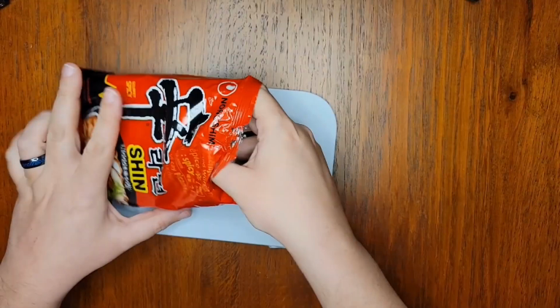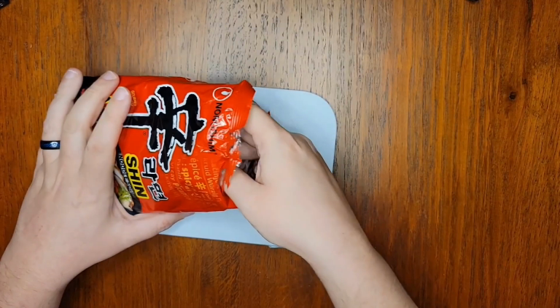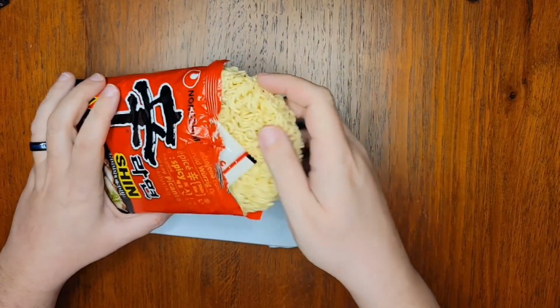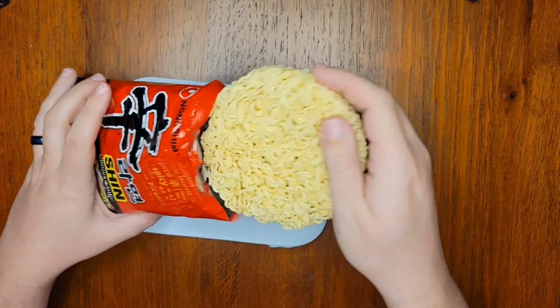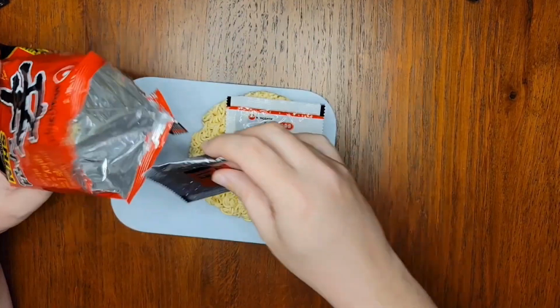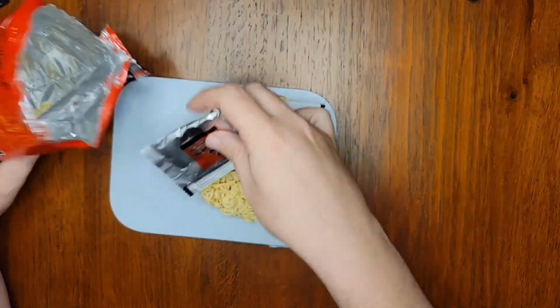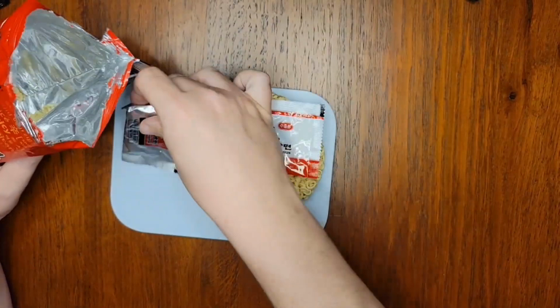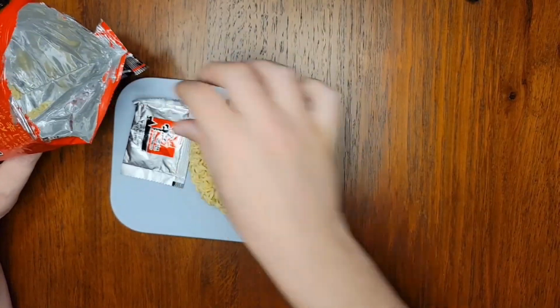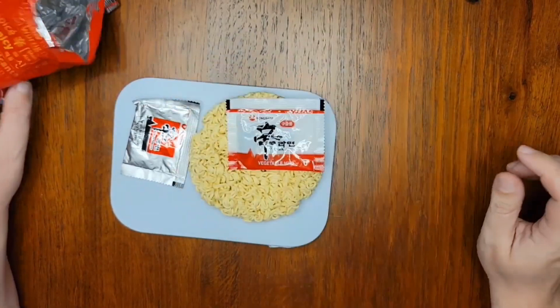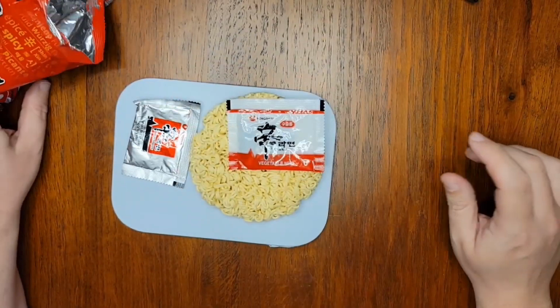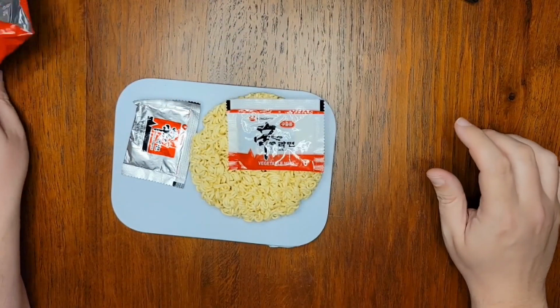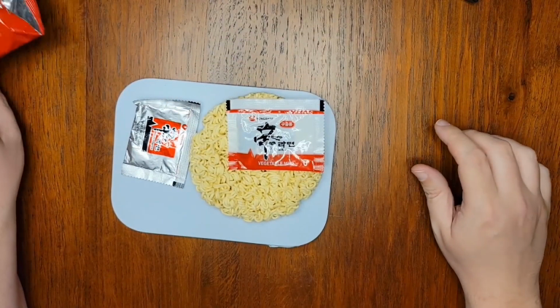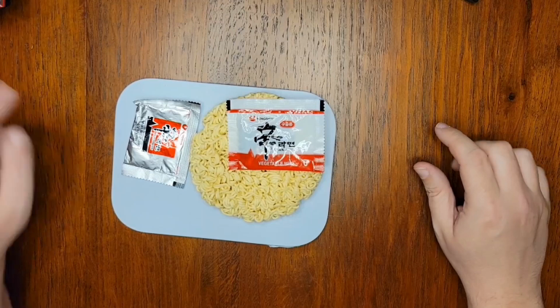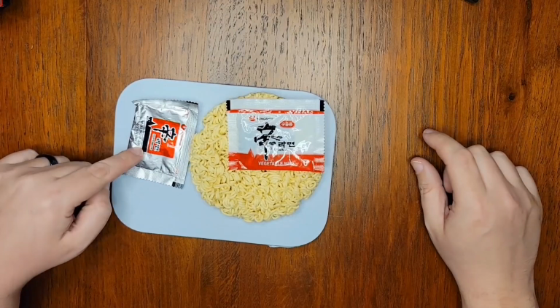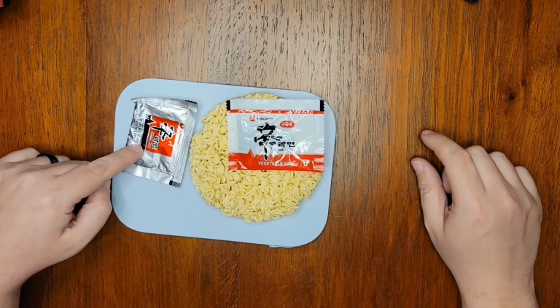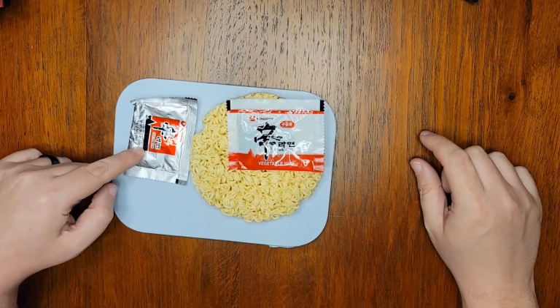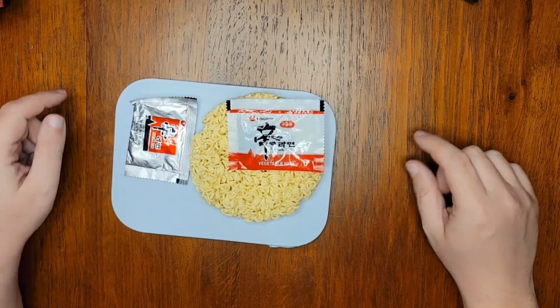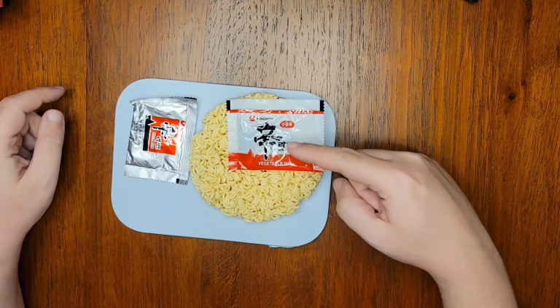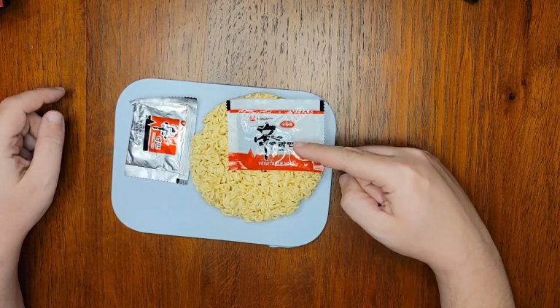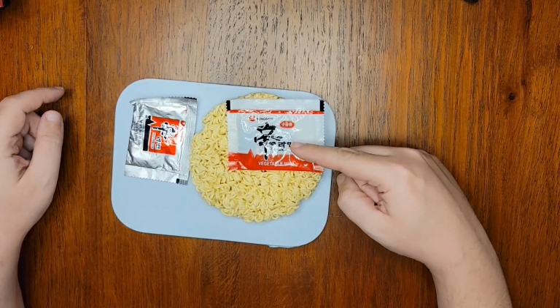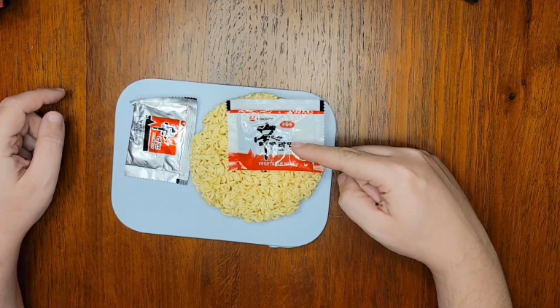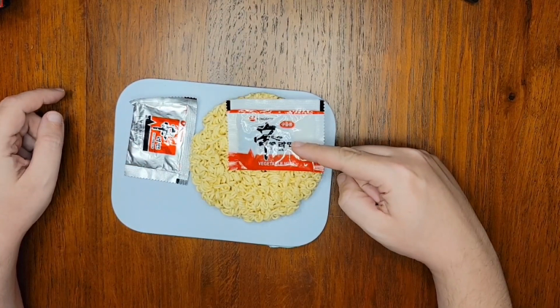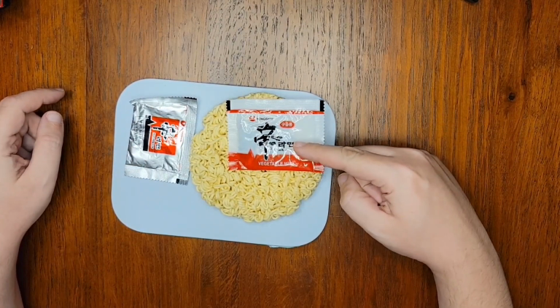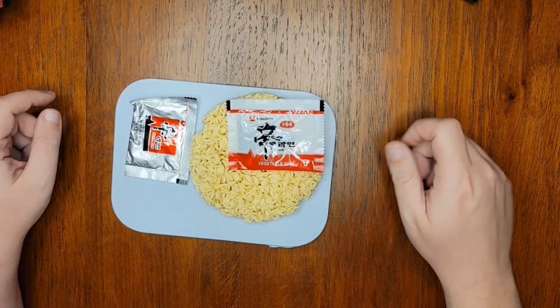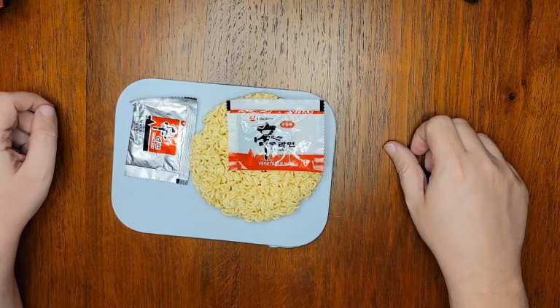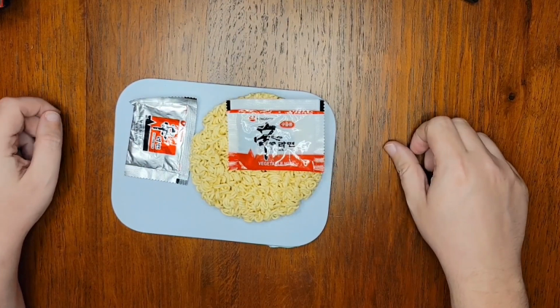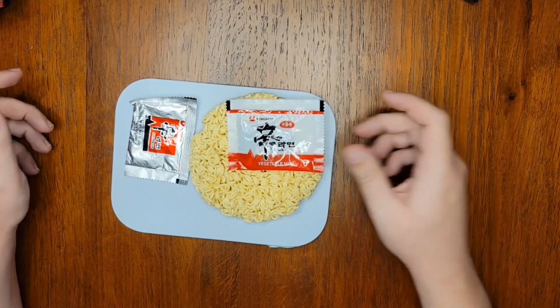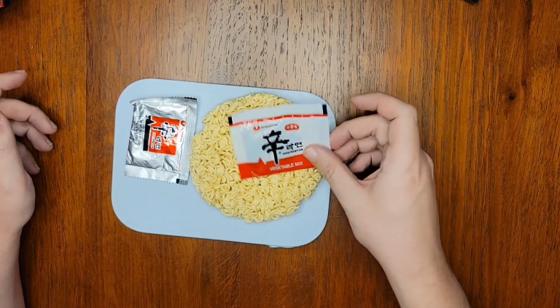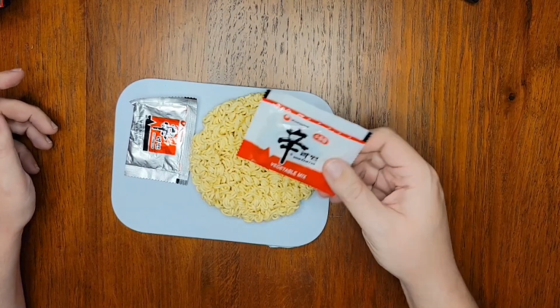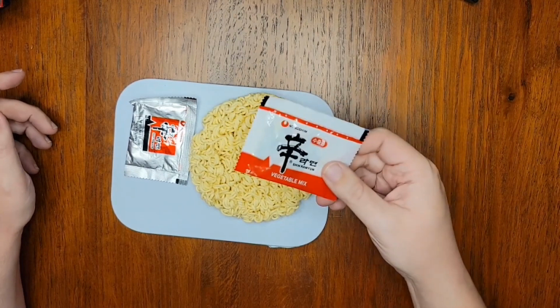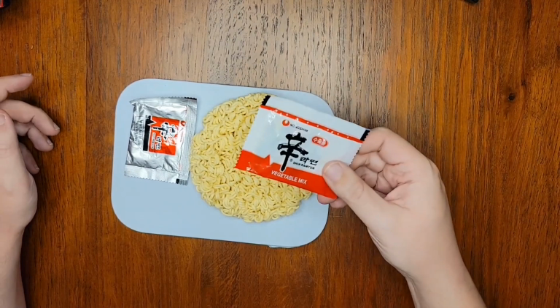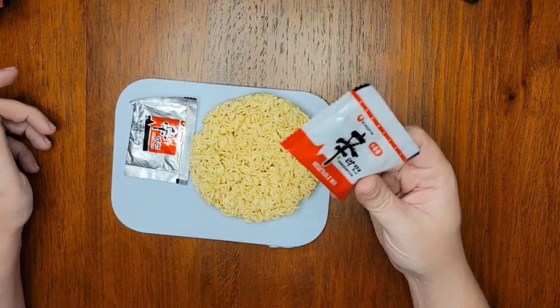So let's look at what's inside. We've got a round package of fried noodles along with two packets: a soup base and a modest pouch of veggies. The veggies are unremarkable, but better than nothing.